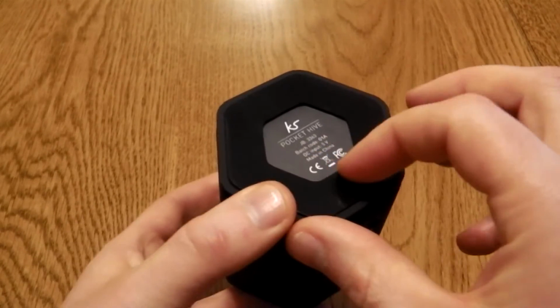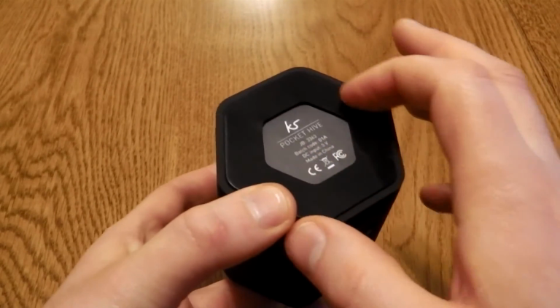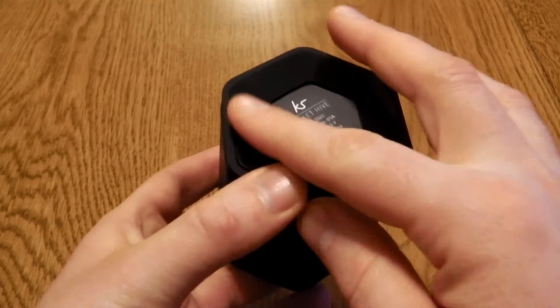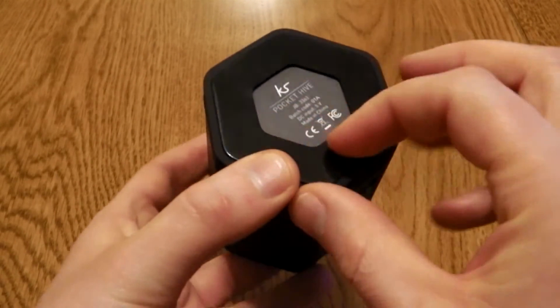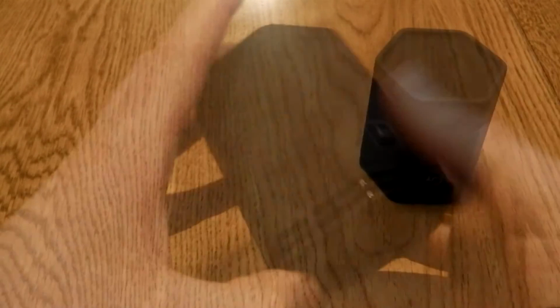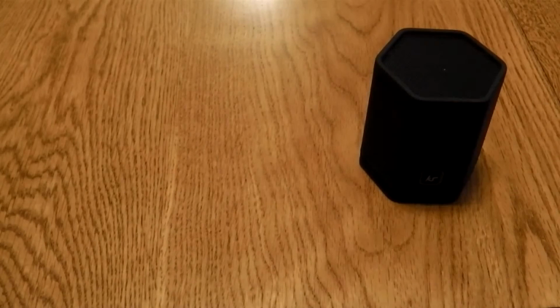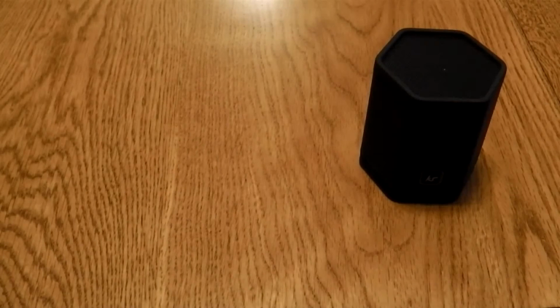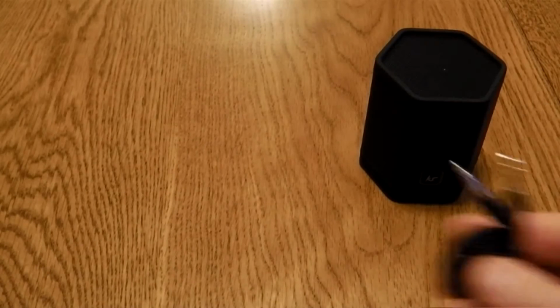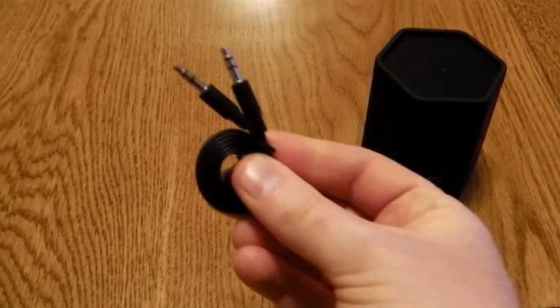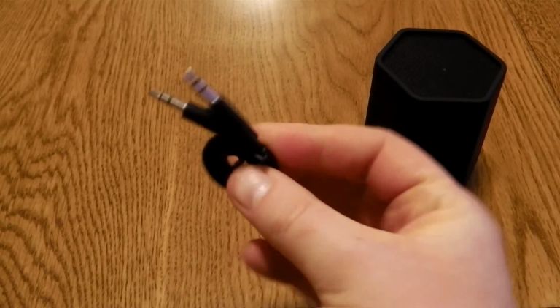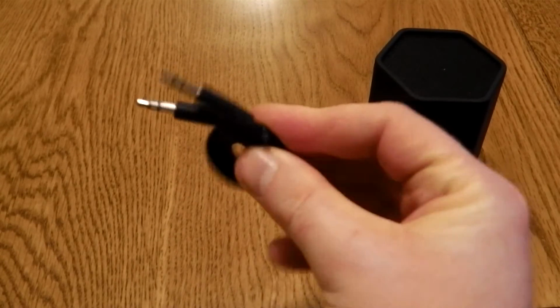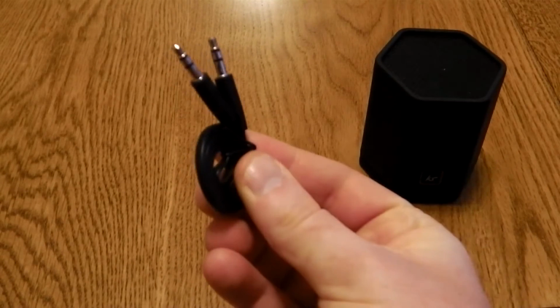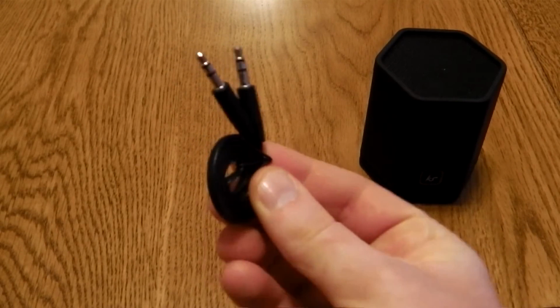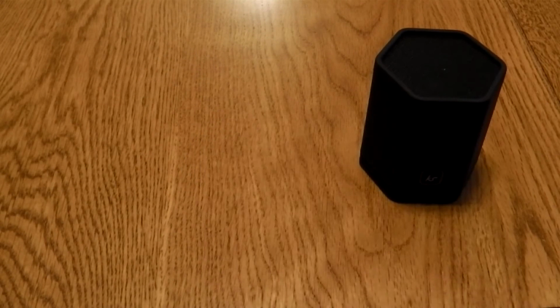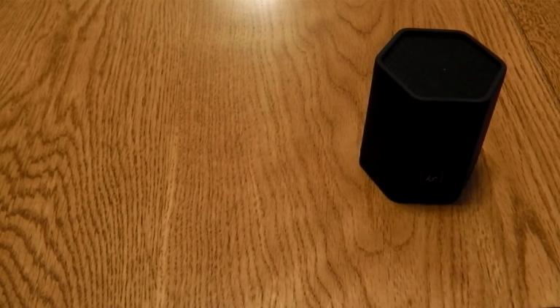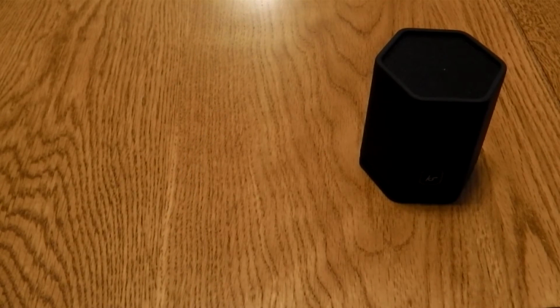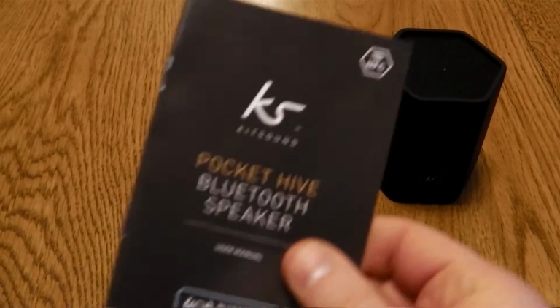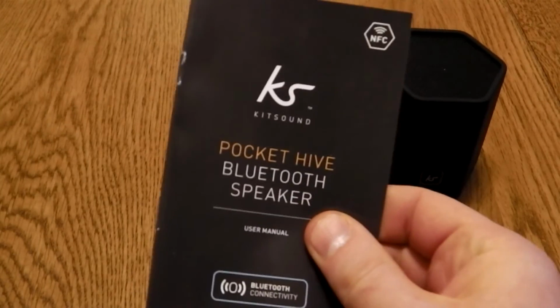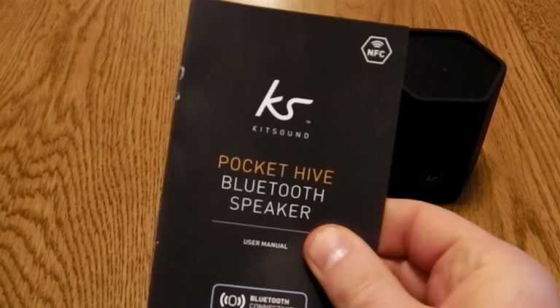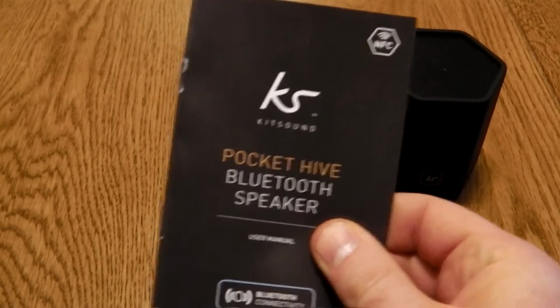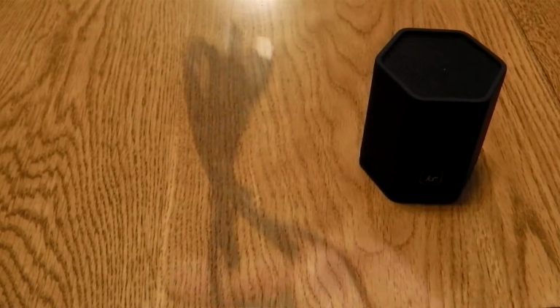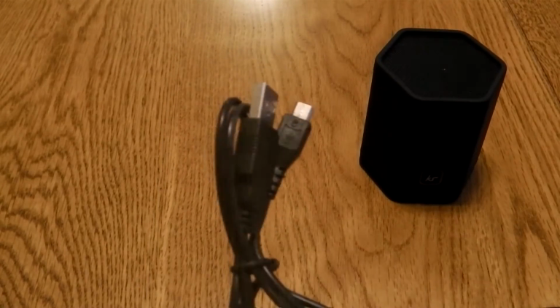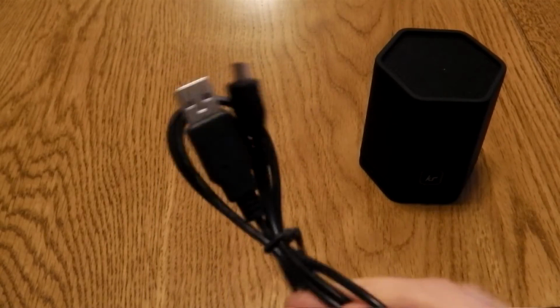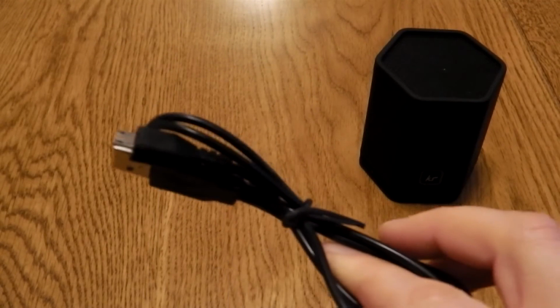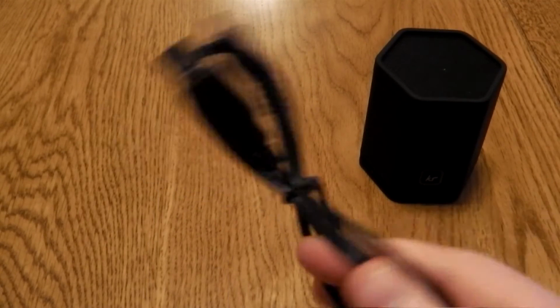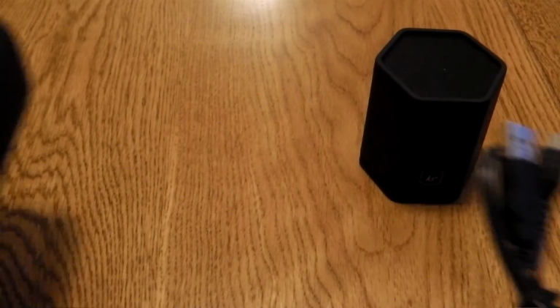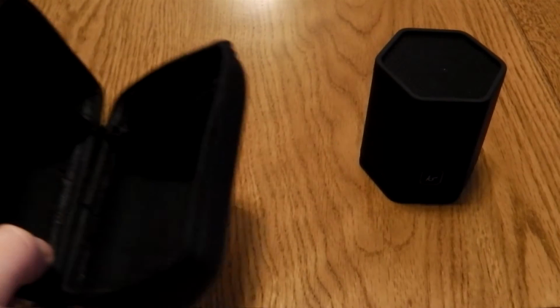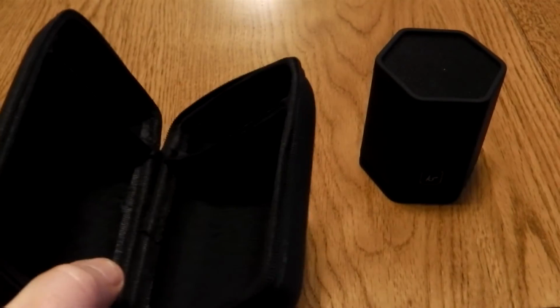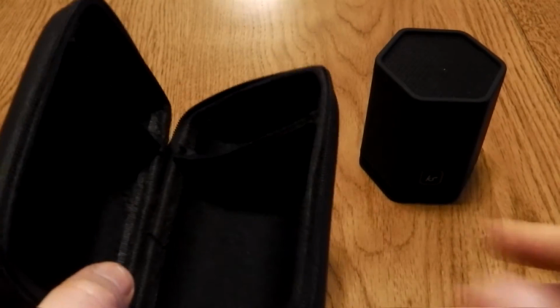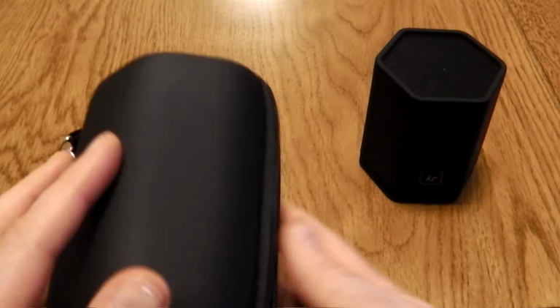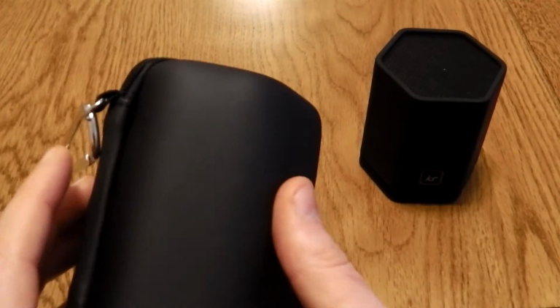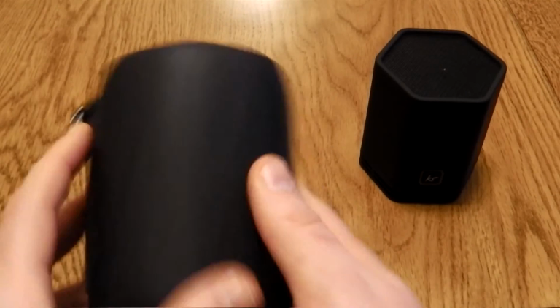The bottom helps to transmit the sound into the surface that you're playing this on. You also get a 3.5 AUX cable, manual charging cable, and nicely at this price point, a really nice case.